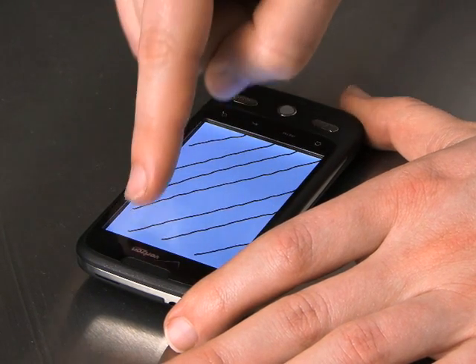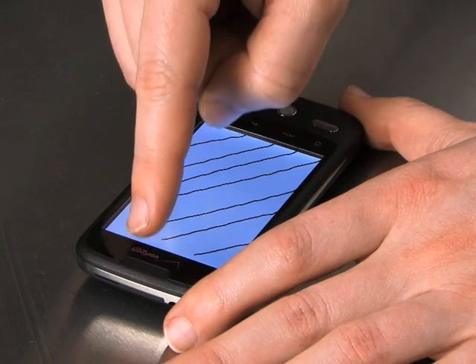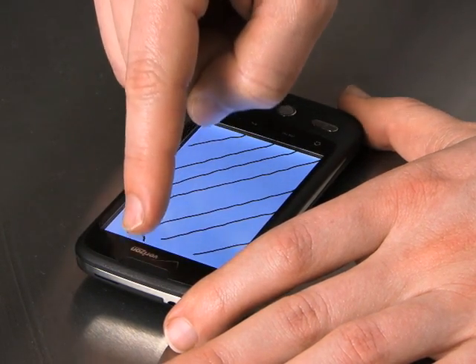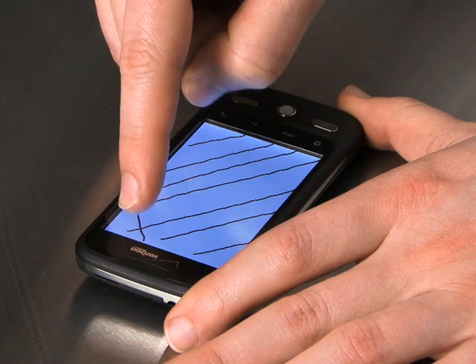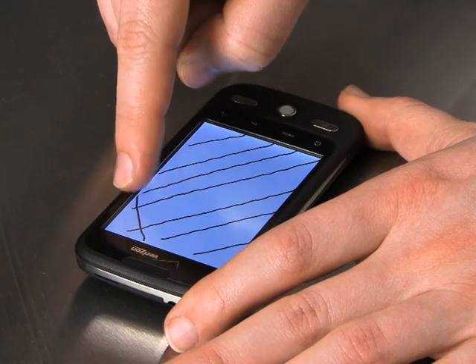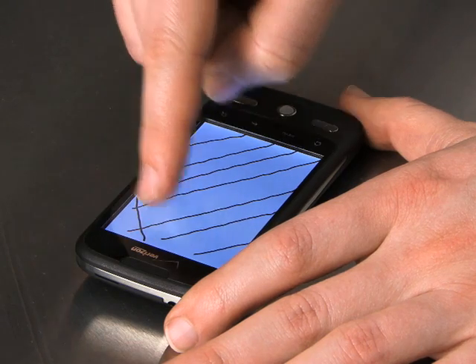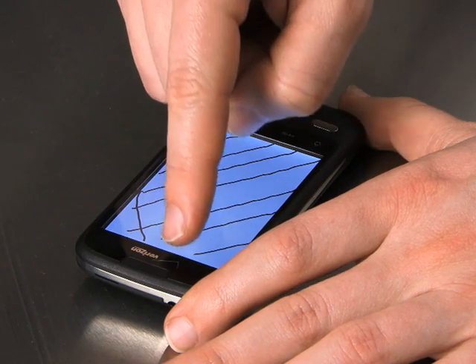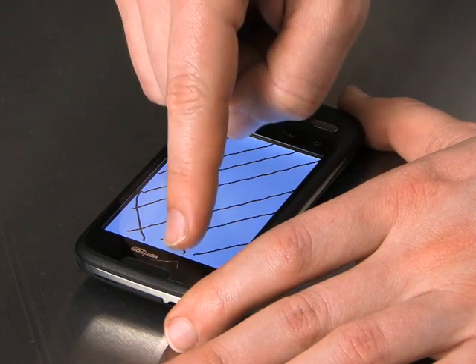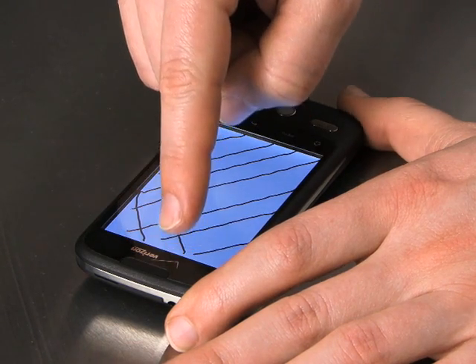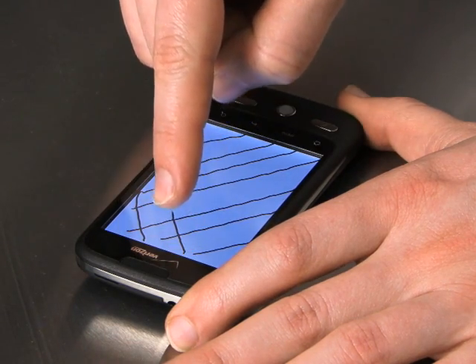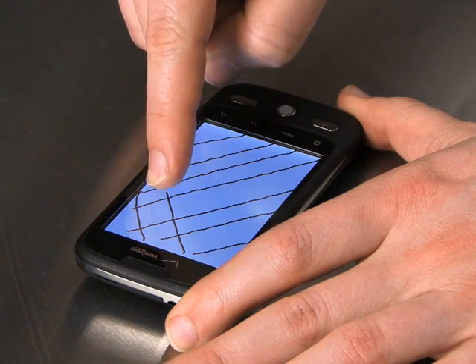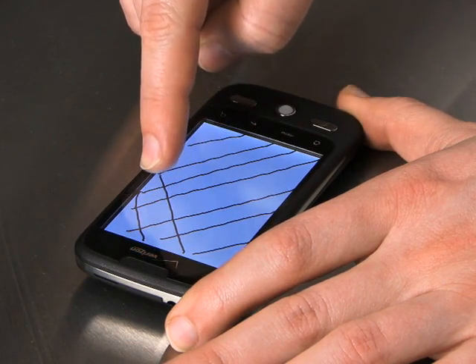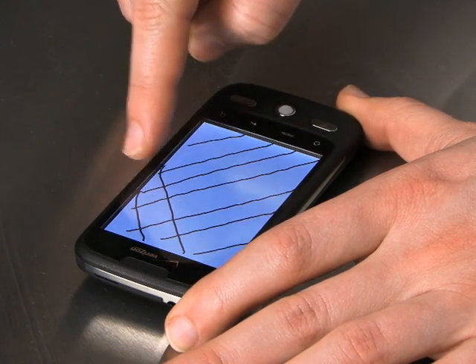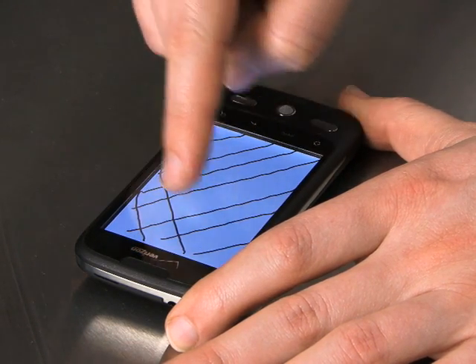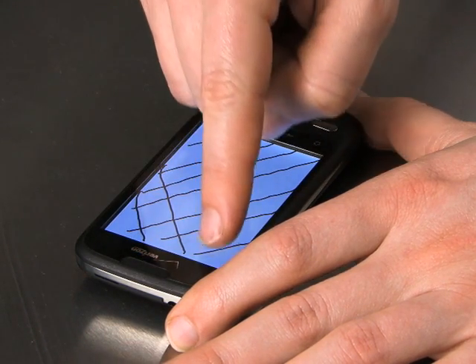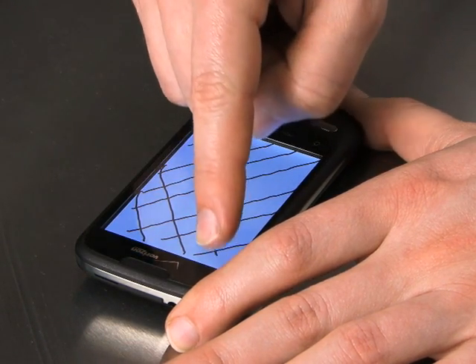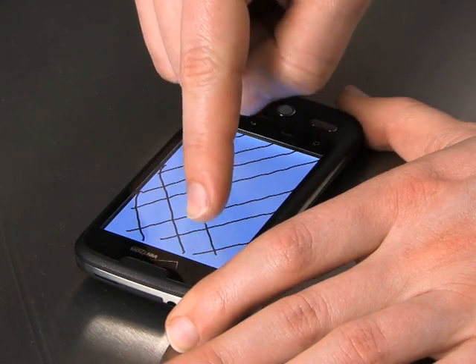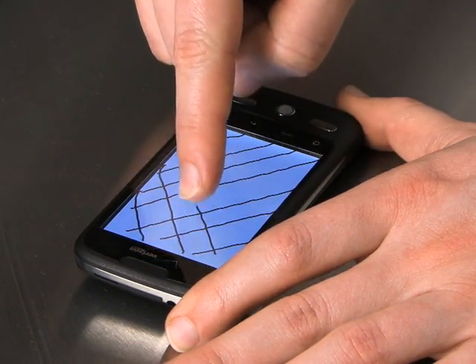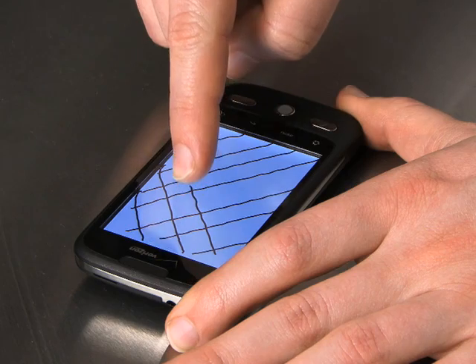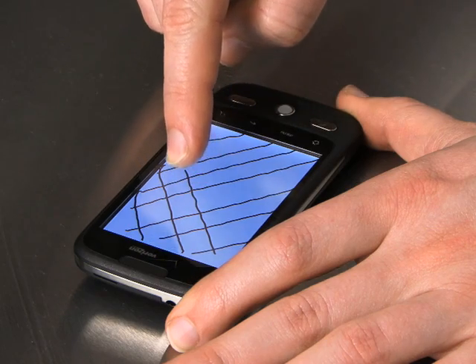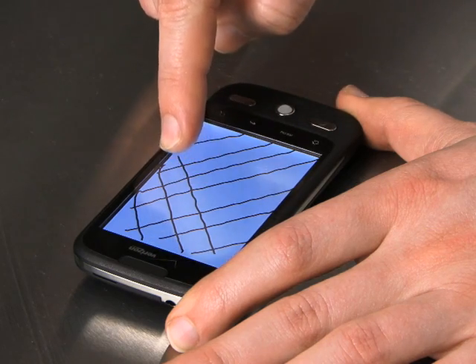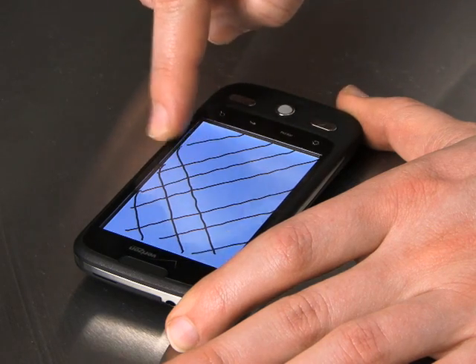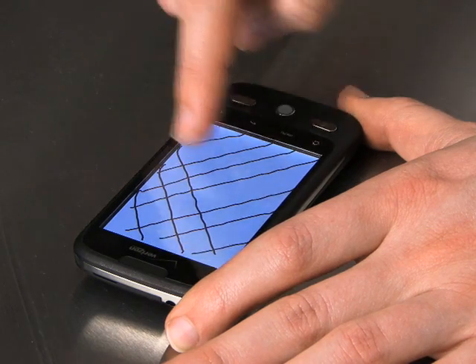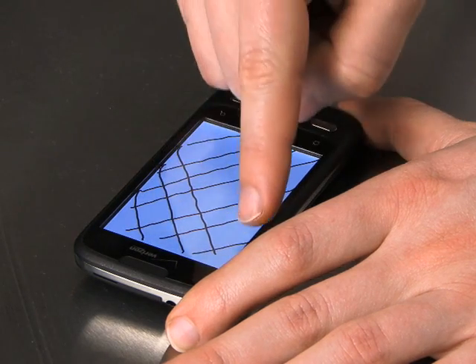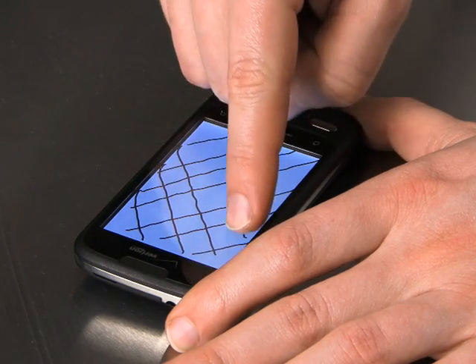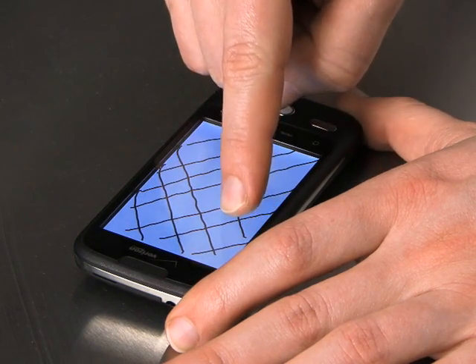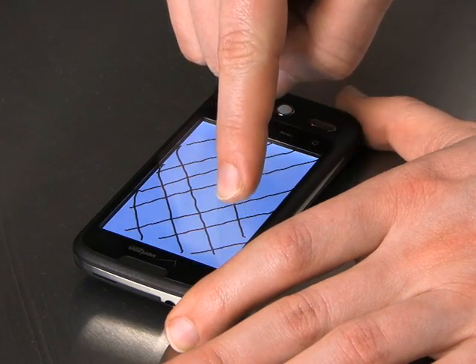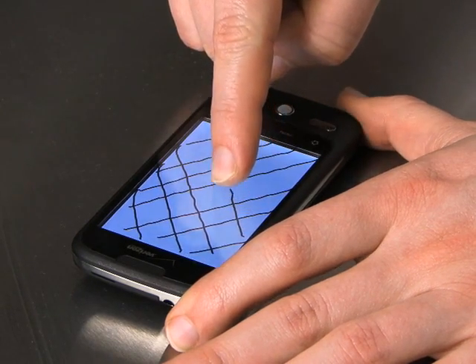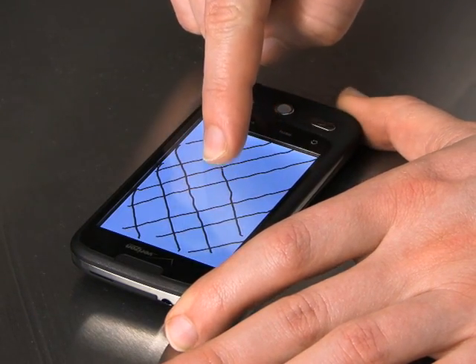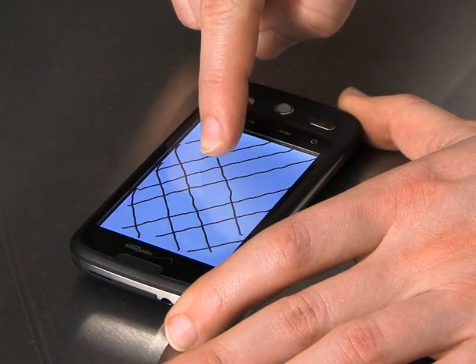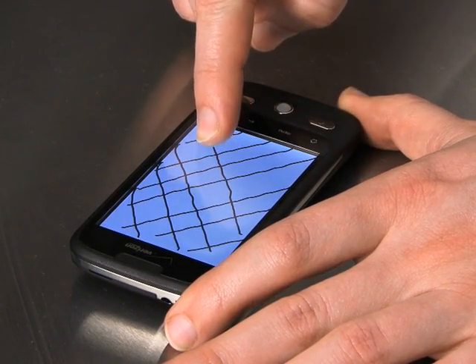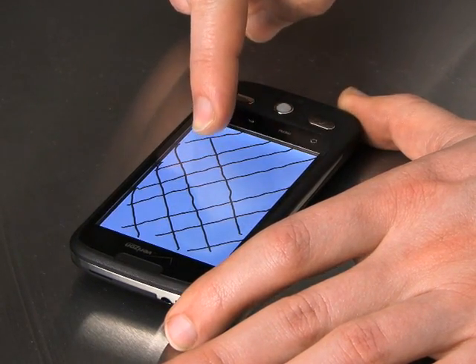We're going to repeat that pattern going in the opposite direction. And again, you see that there's some curvature at the edges as my finger comes off the edge of the screen, but by and large it's a pretty respectable performance.